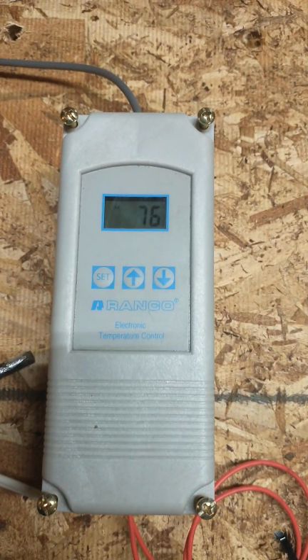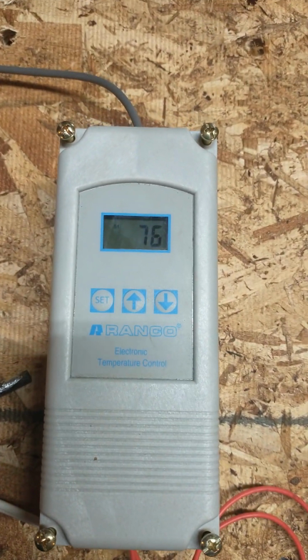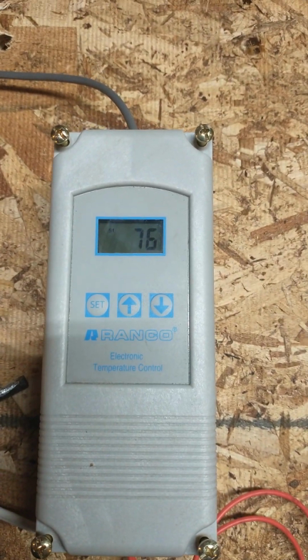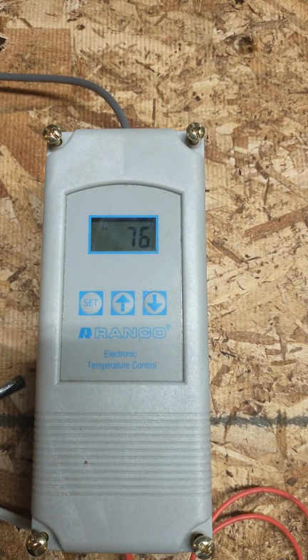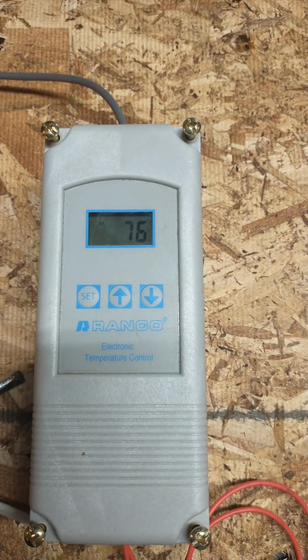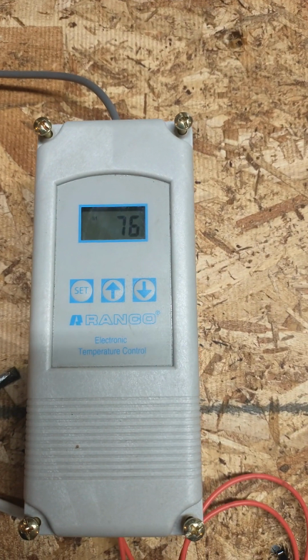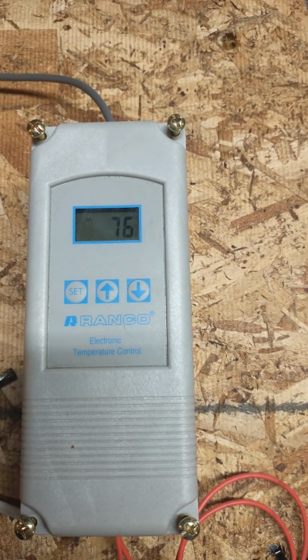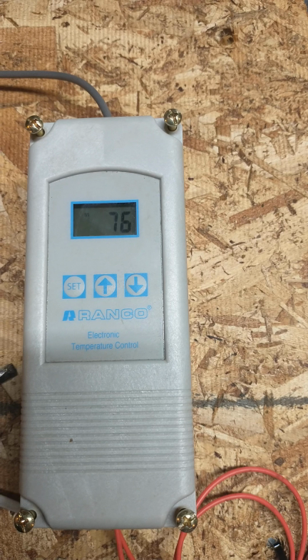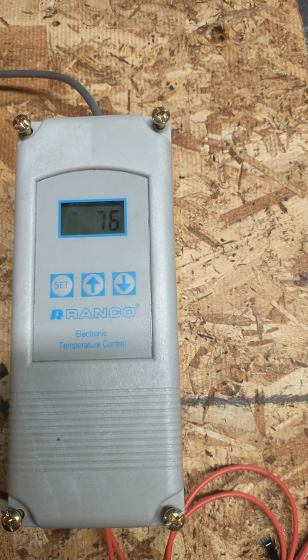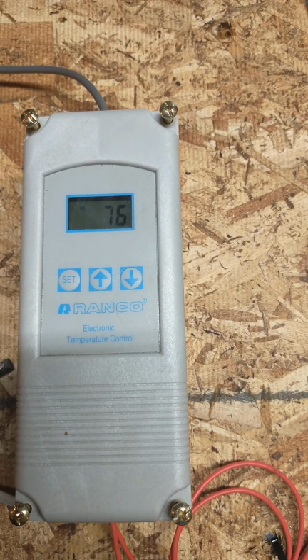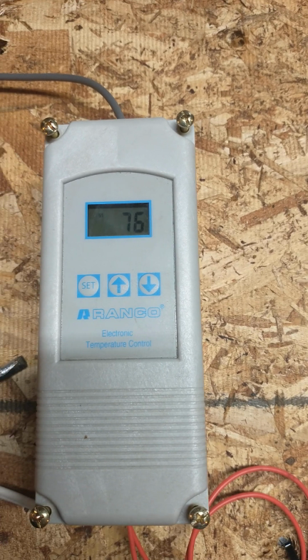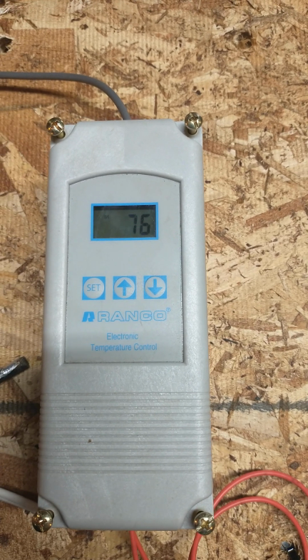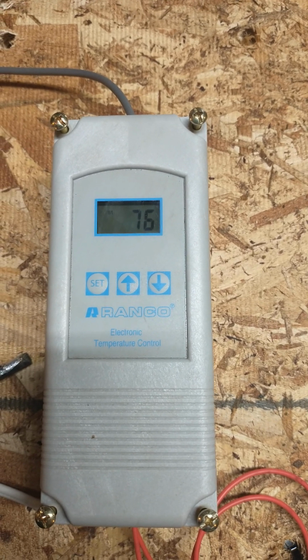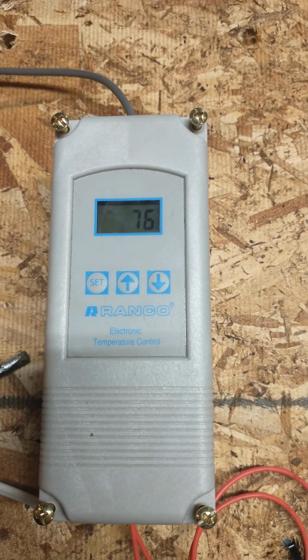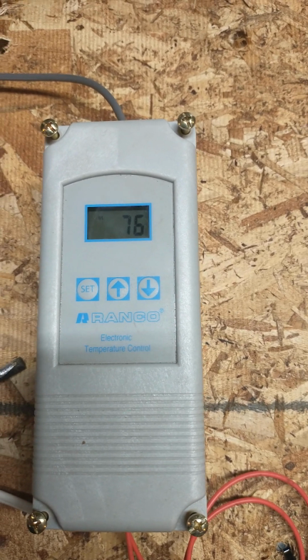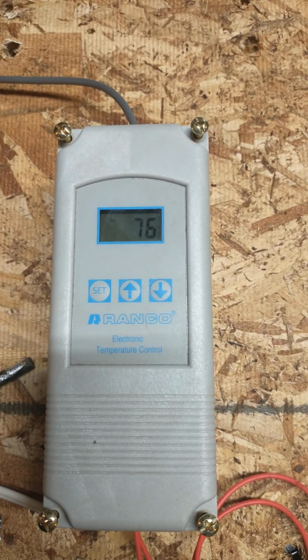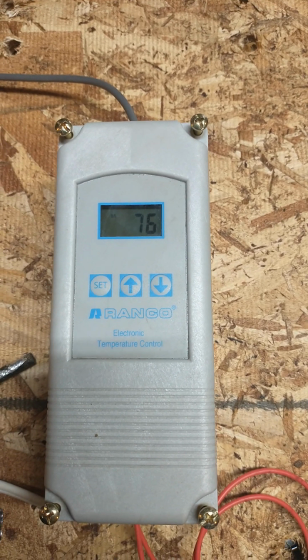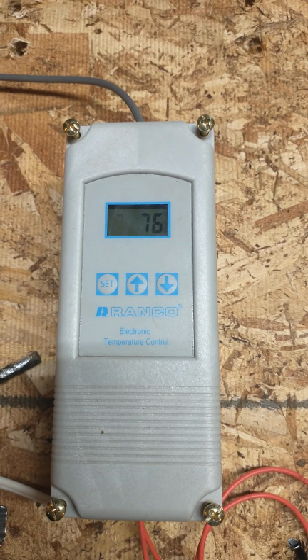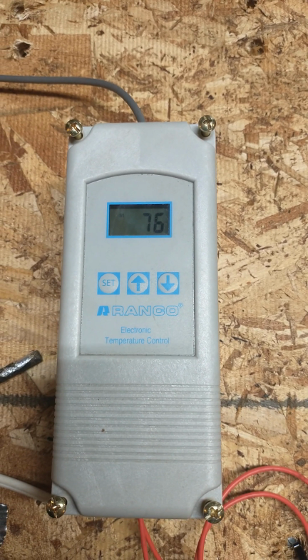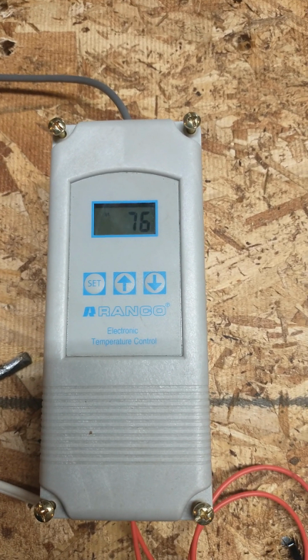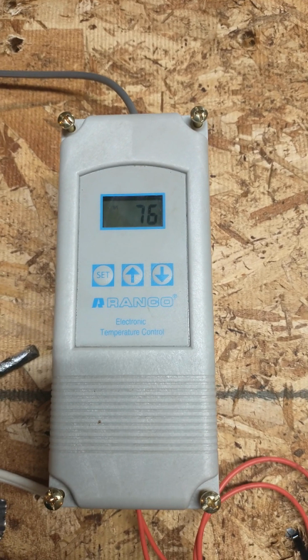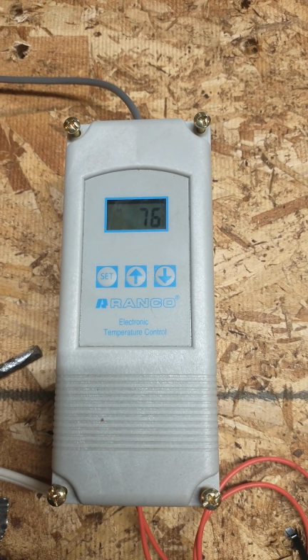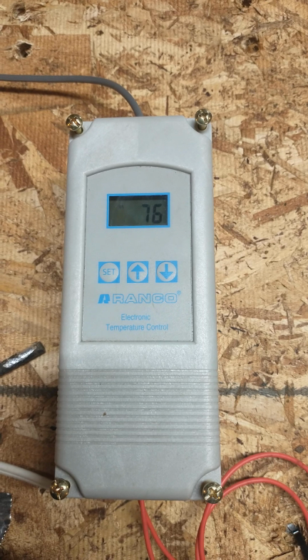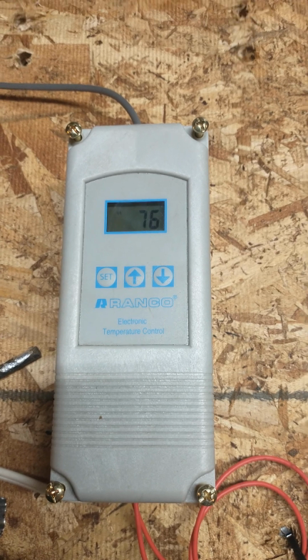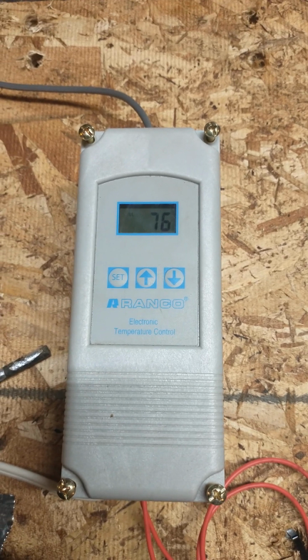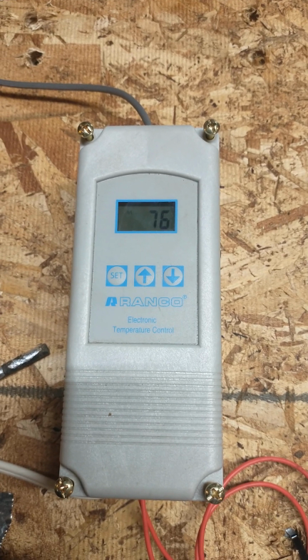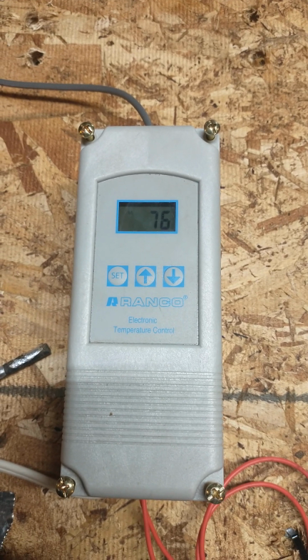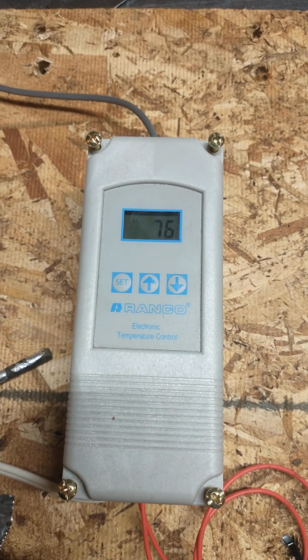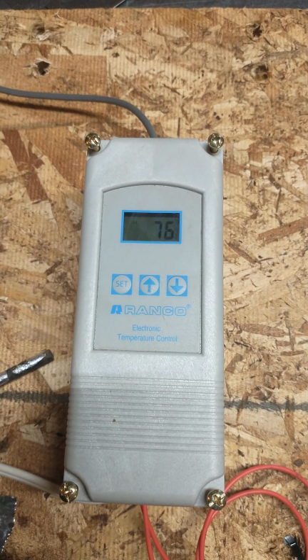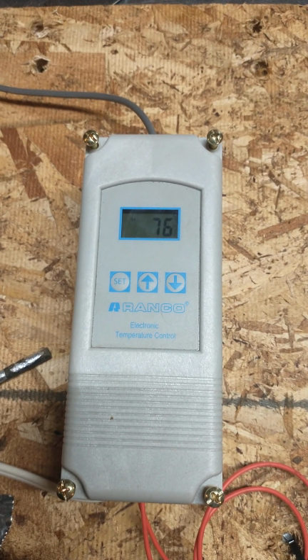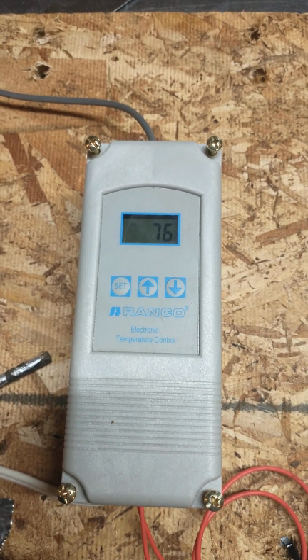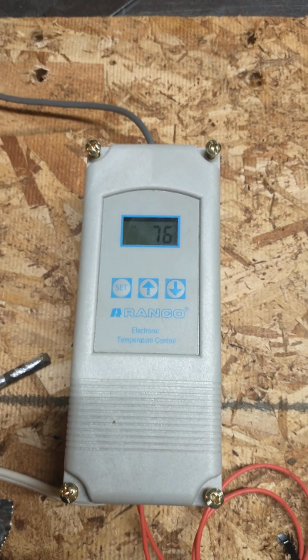We're sitting here at 76 degrees right now. Obviously if you're running the stove it would be a lot hotter. But that's a quick run-through on the settings and what this controller is. Hope that's useful to you. Thanks.